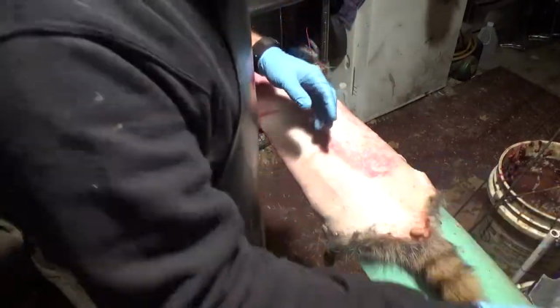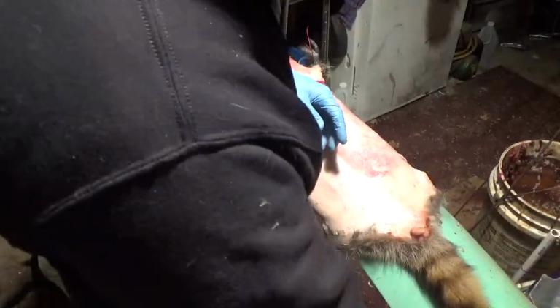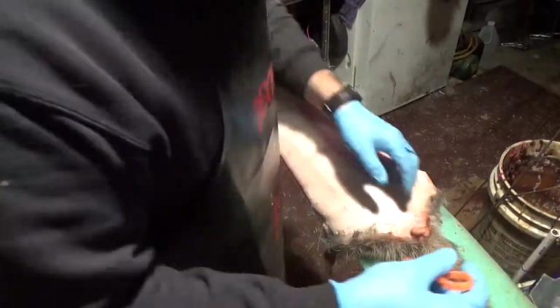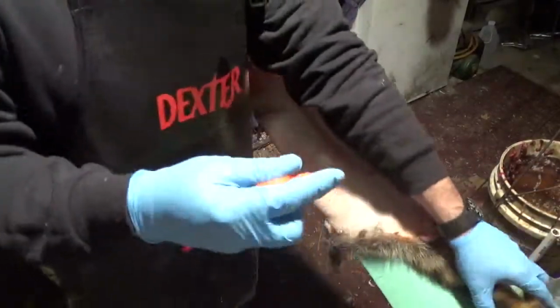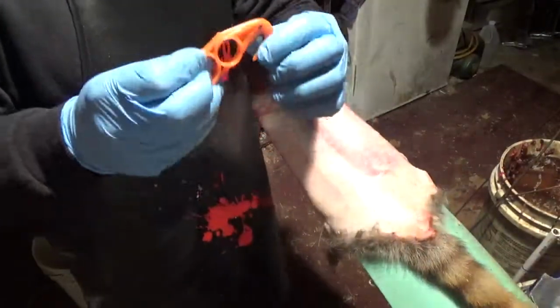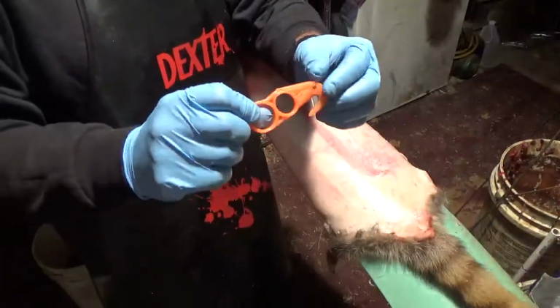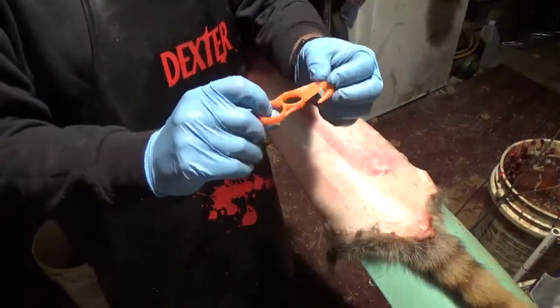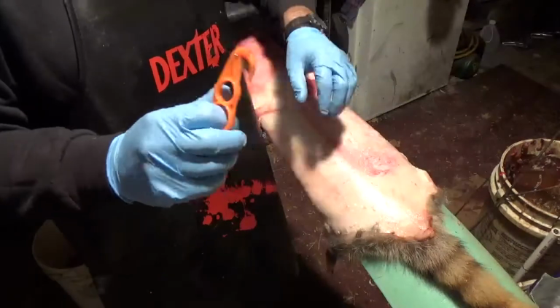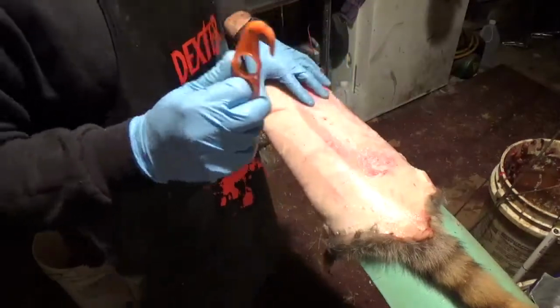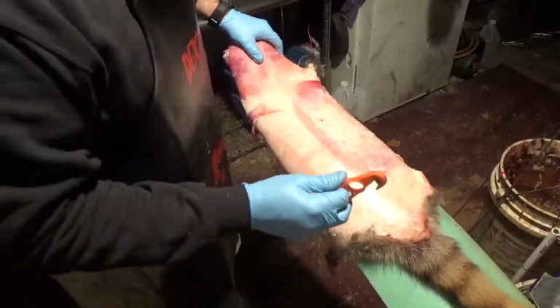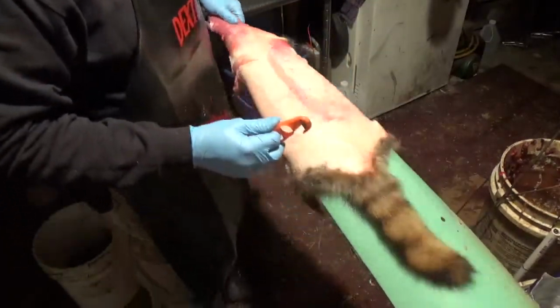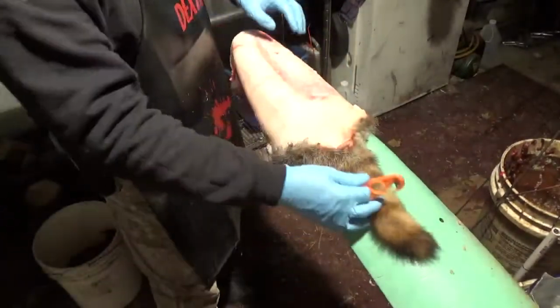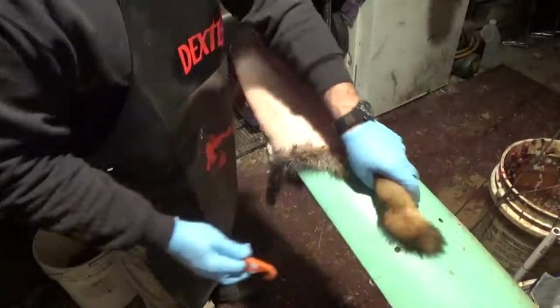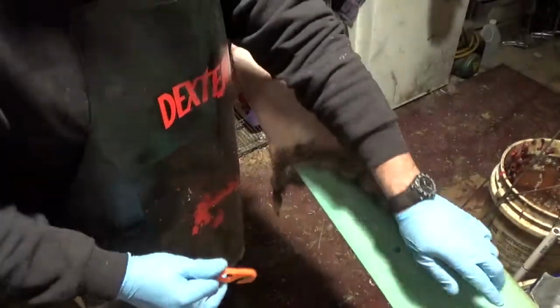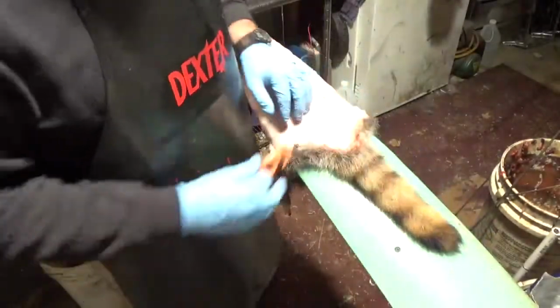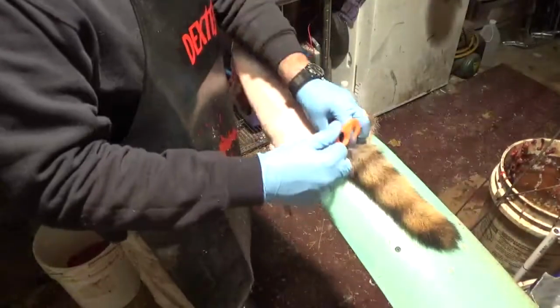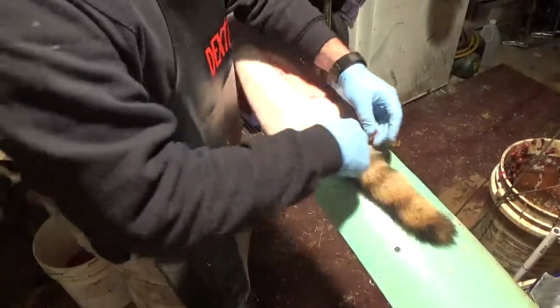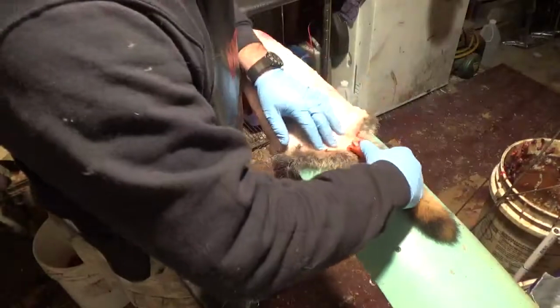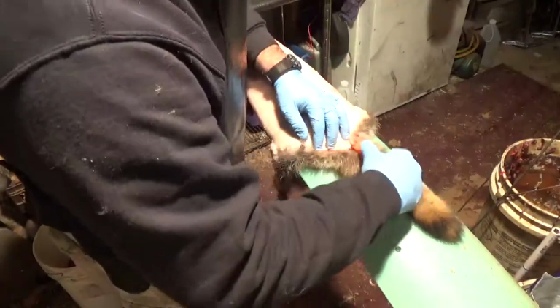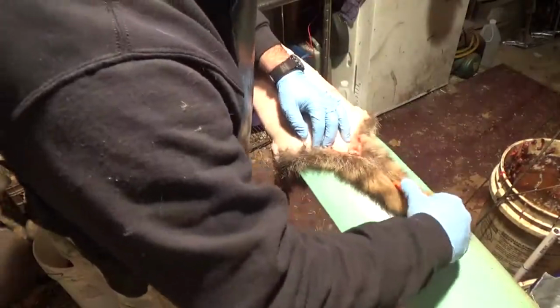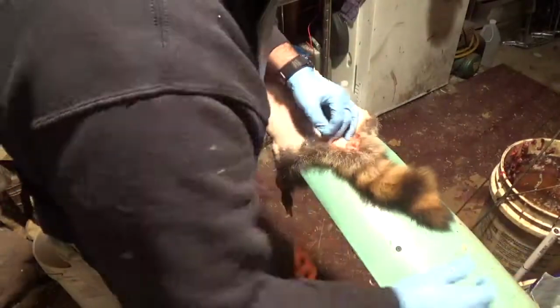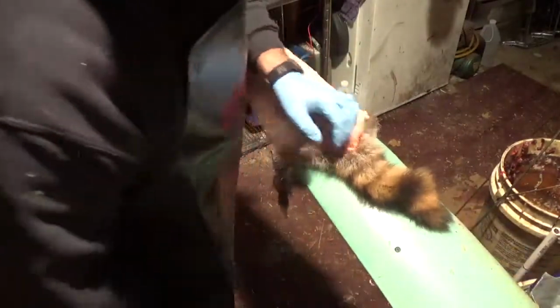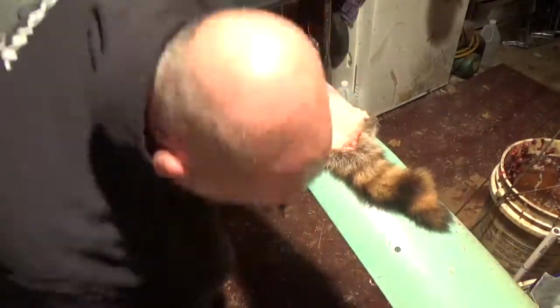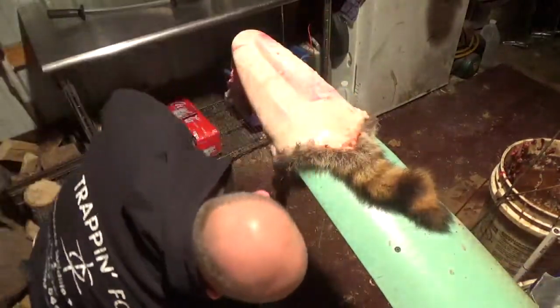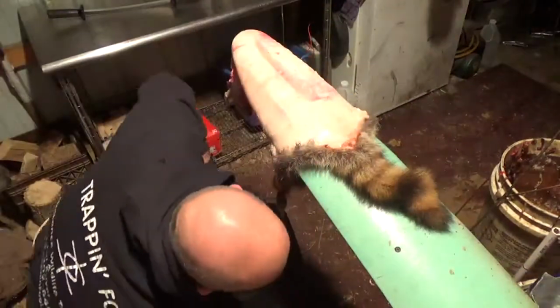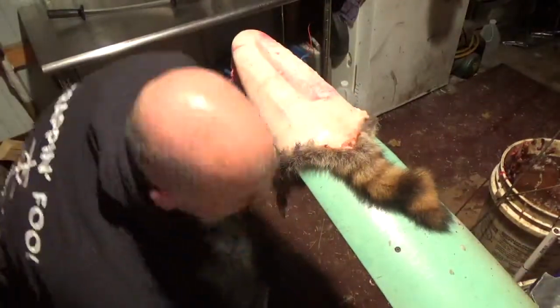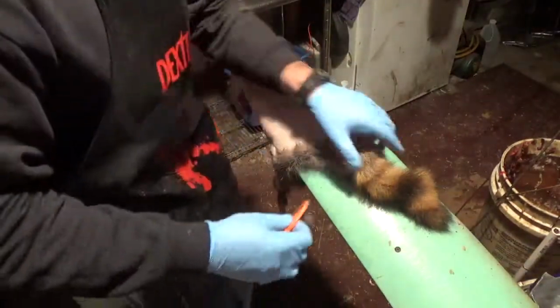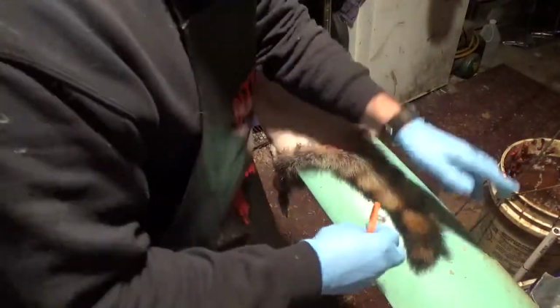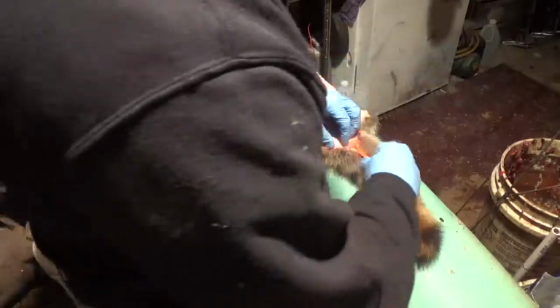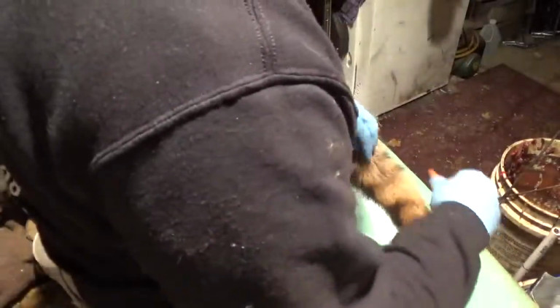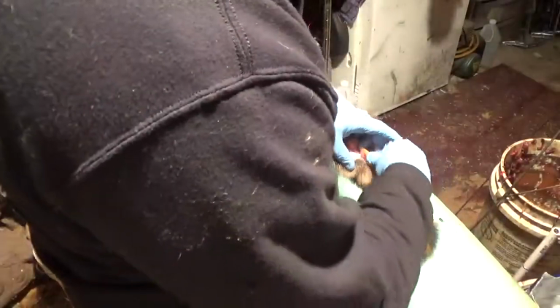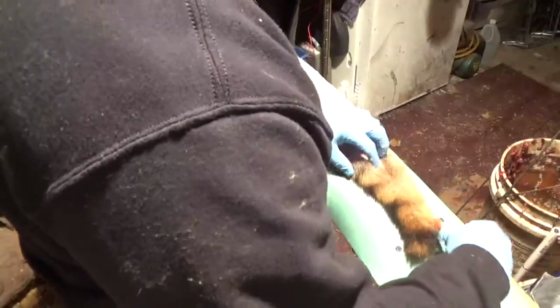You'll need a tail stripper — you can use a knife too, but this tail stripper is what I like. When you've got the tail out, just hook it in on the bottom side and split it right down.